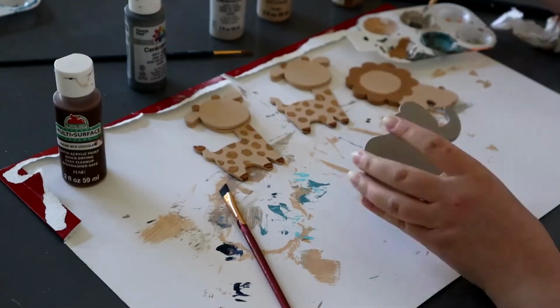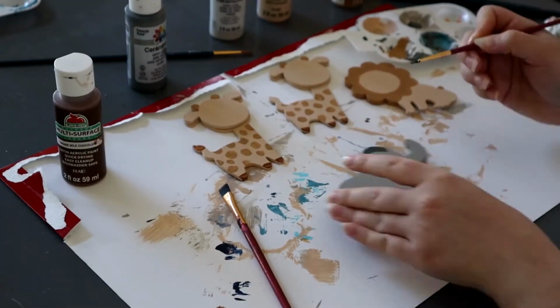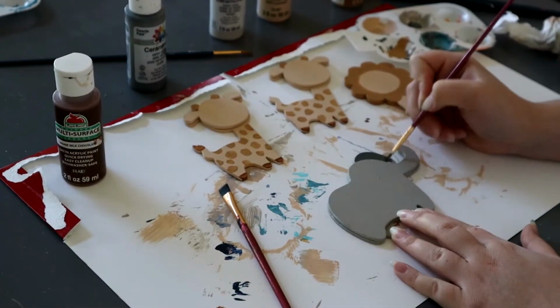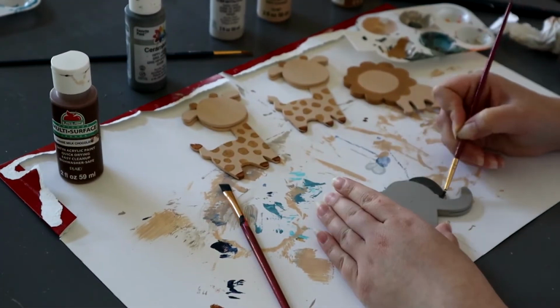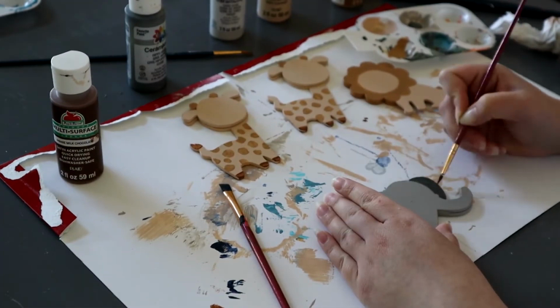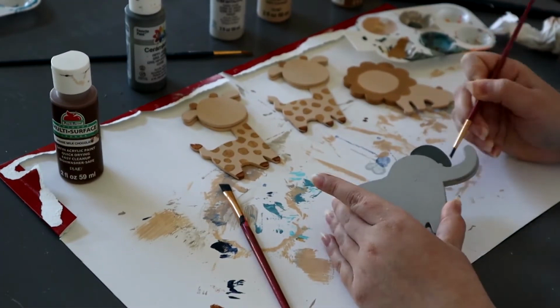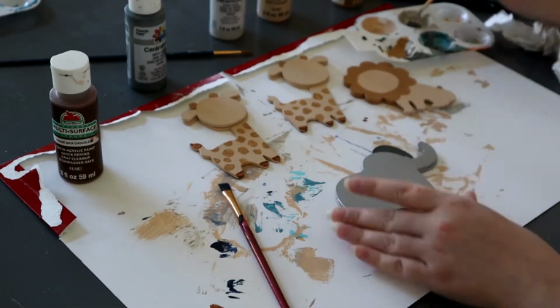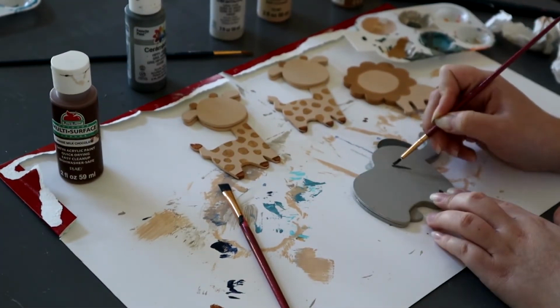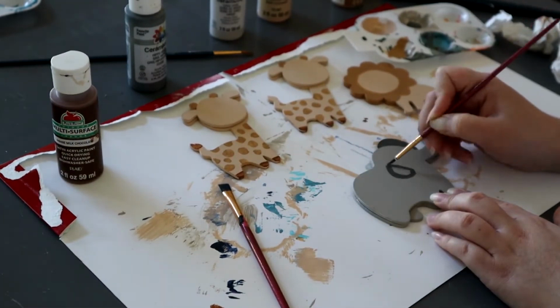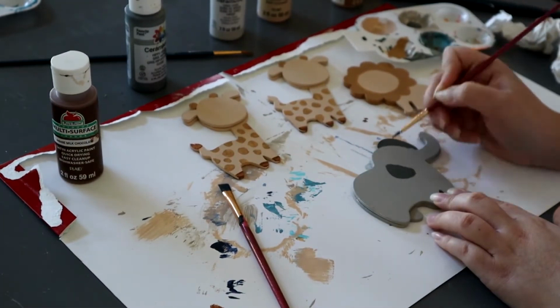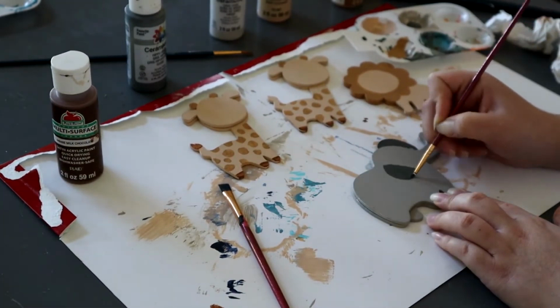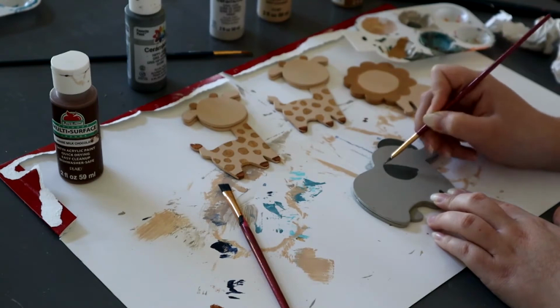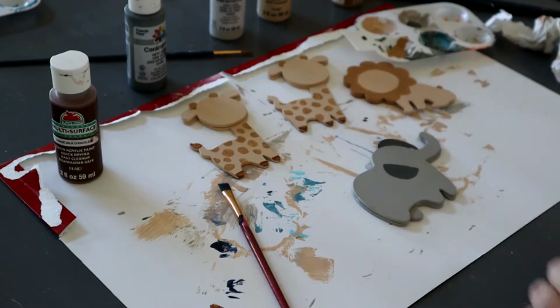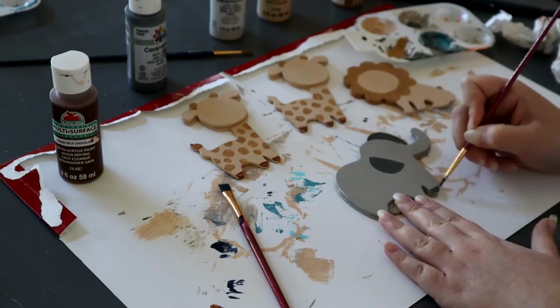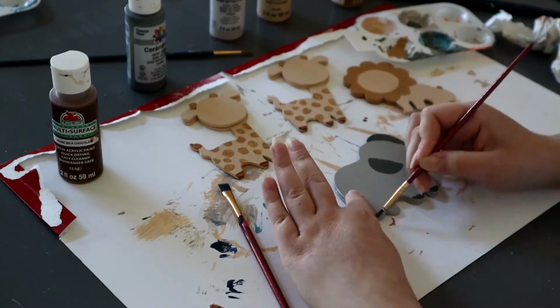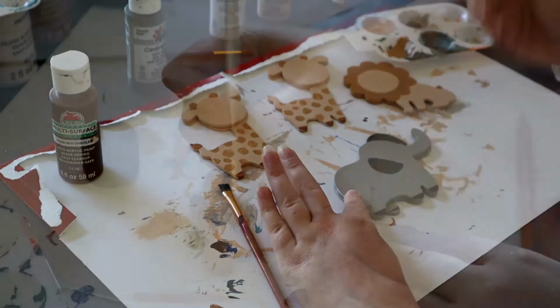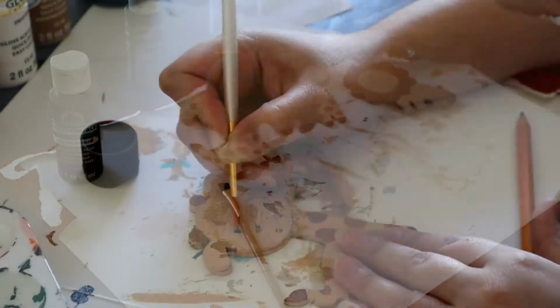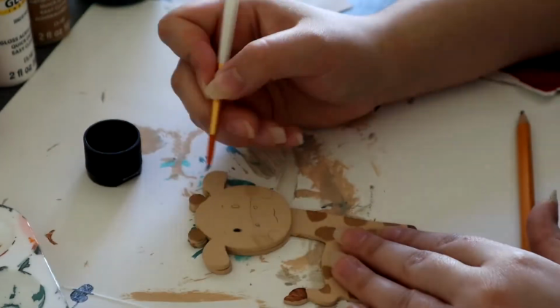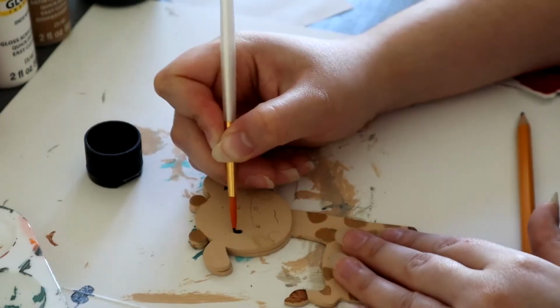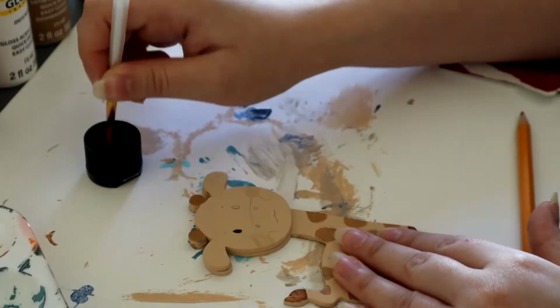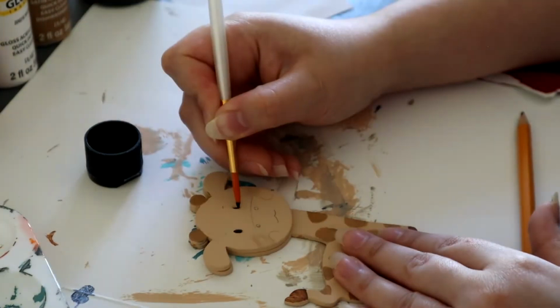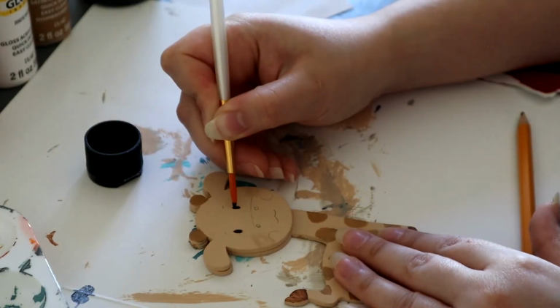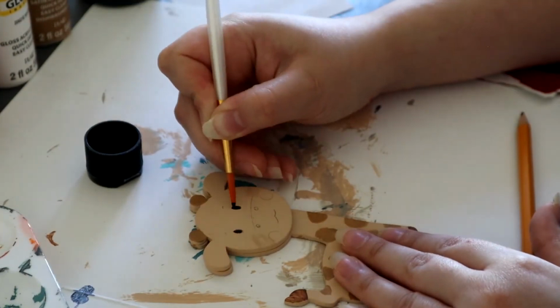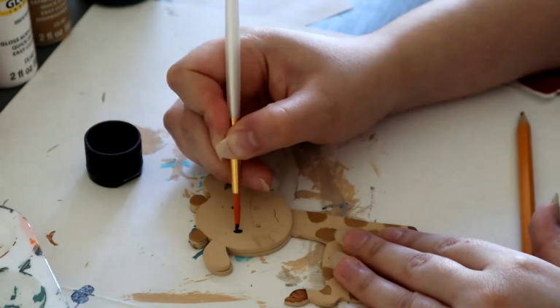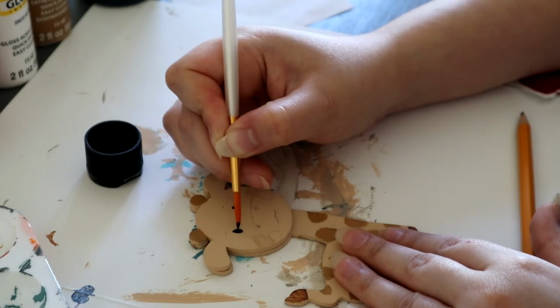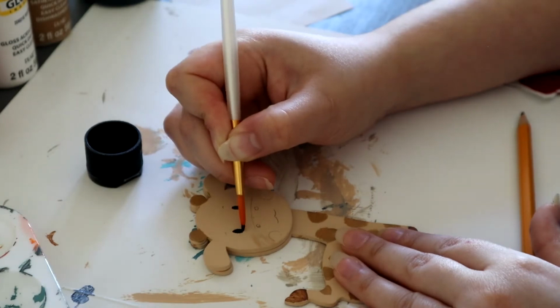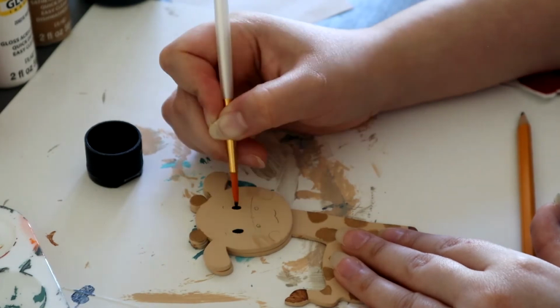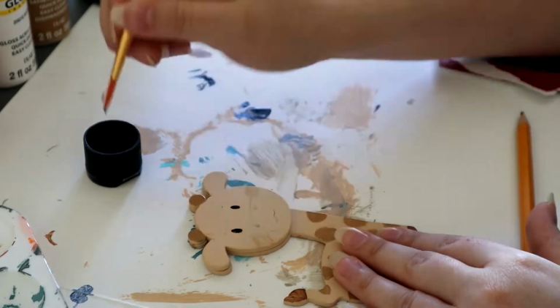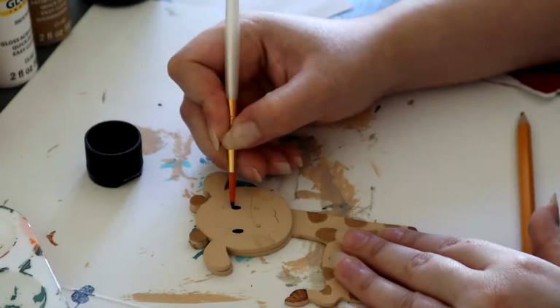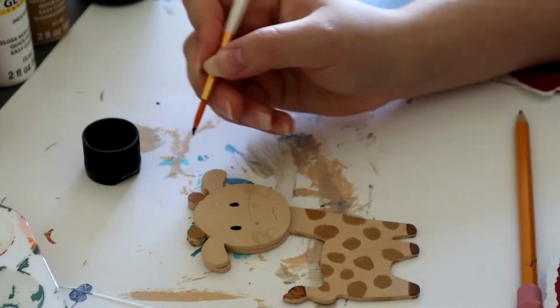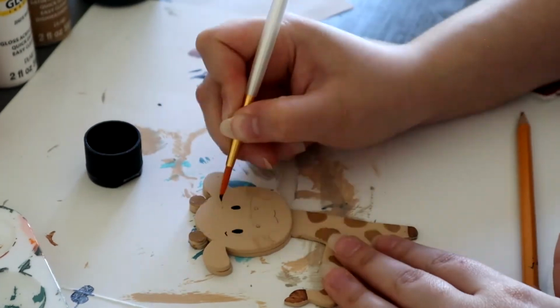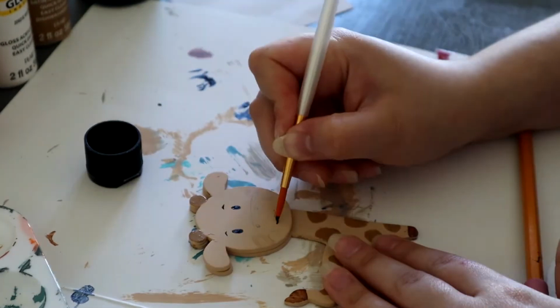Either you can leave them like this without a face, or you can add a face. I ended up adding a face — it was kind of tedious, but it's really up to you if you want to leave them as is or add the face.